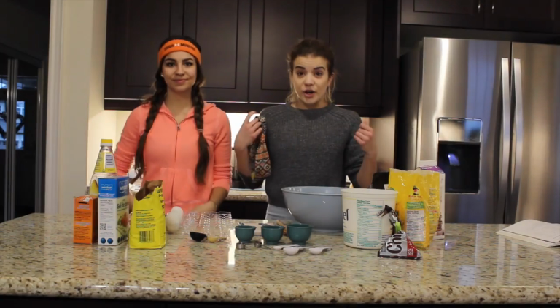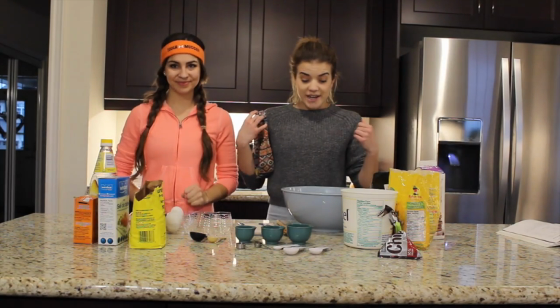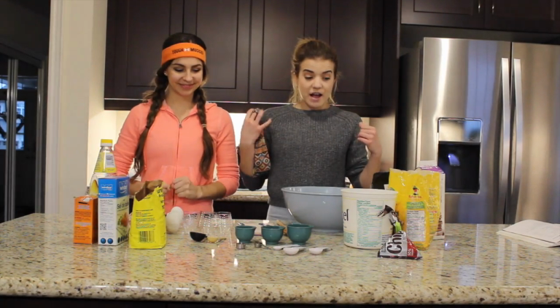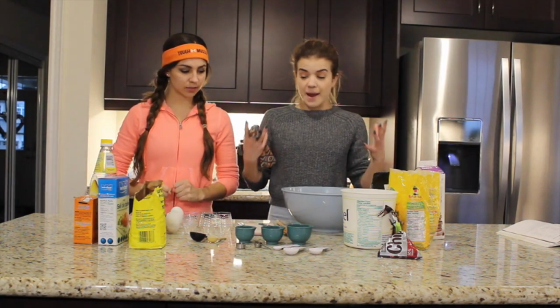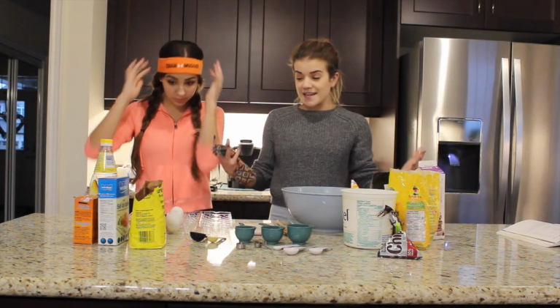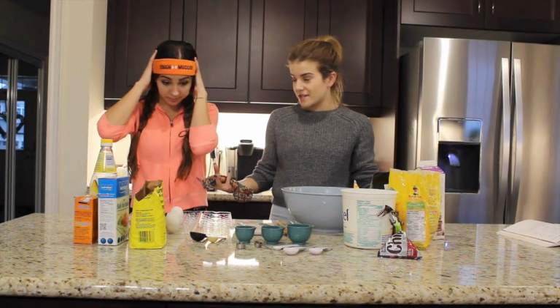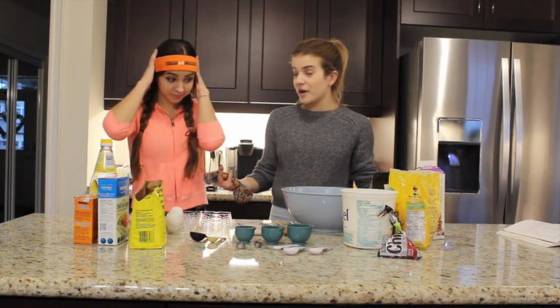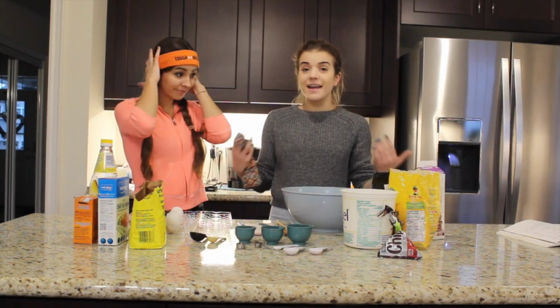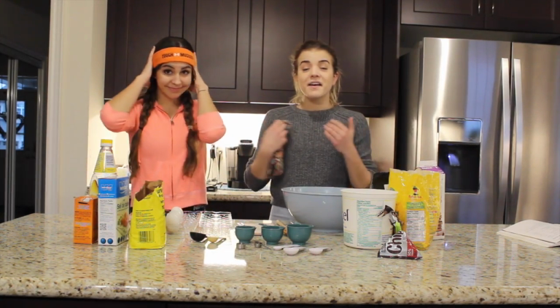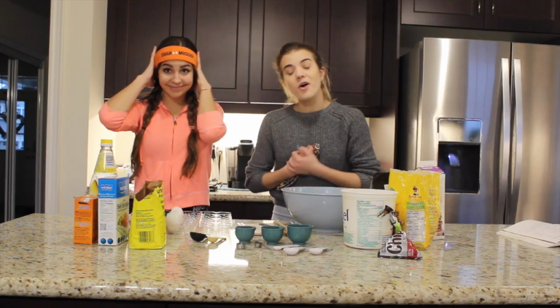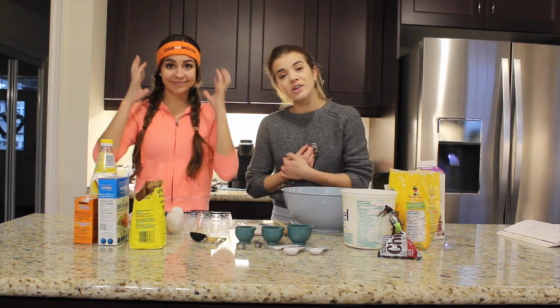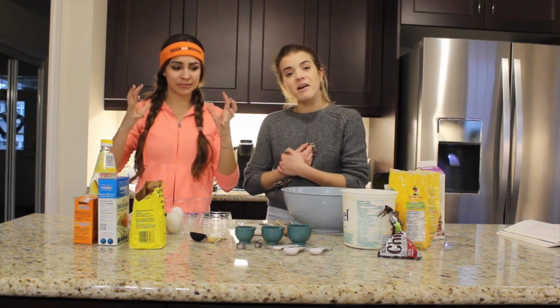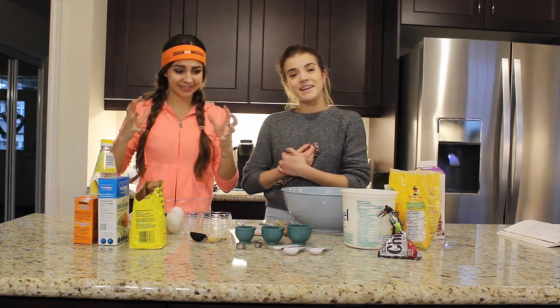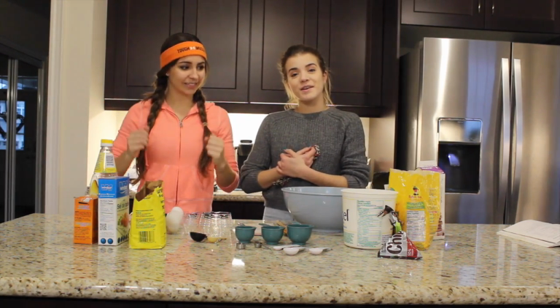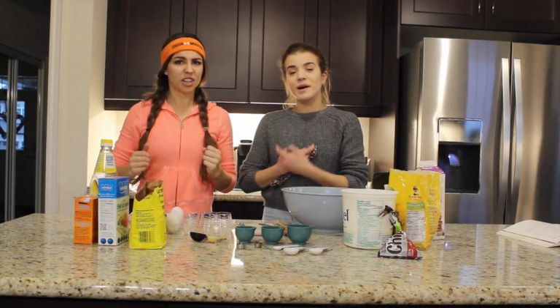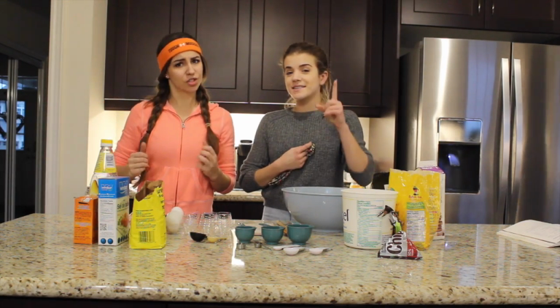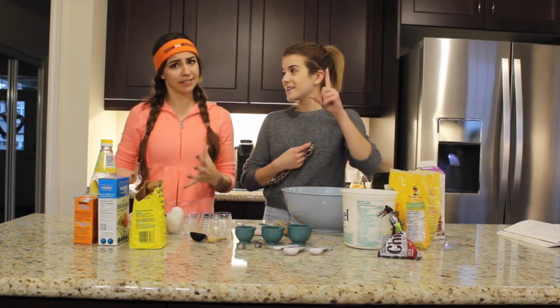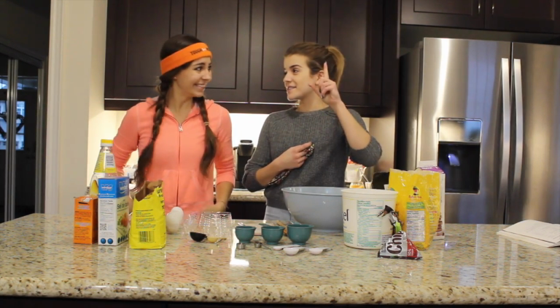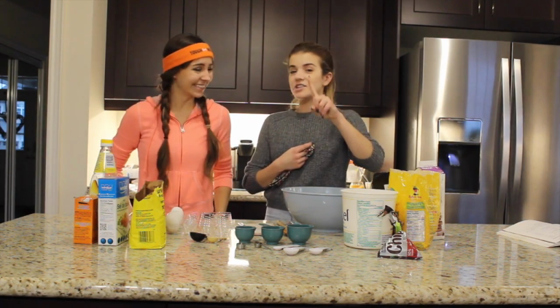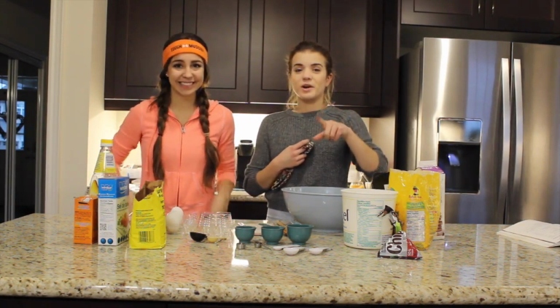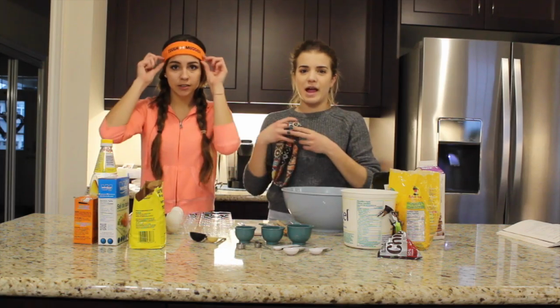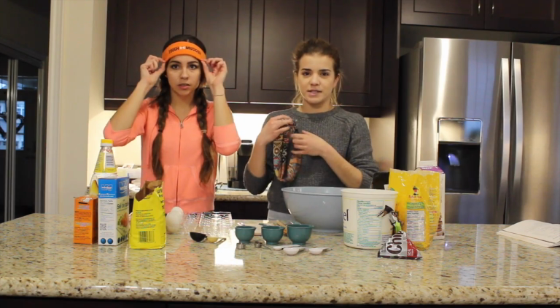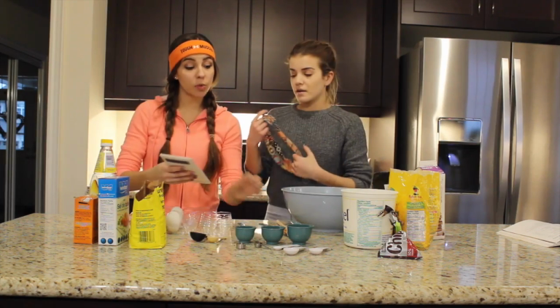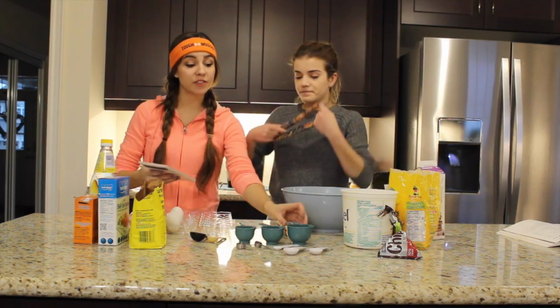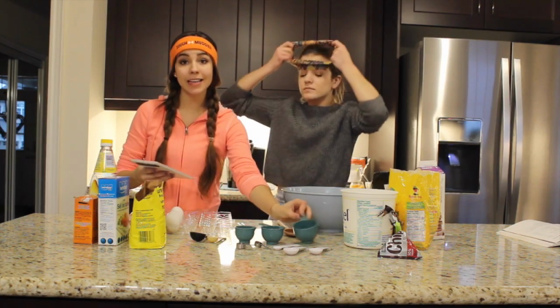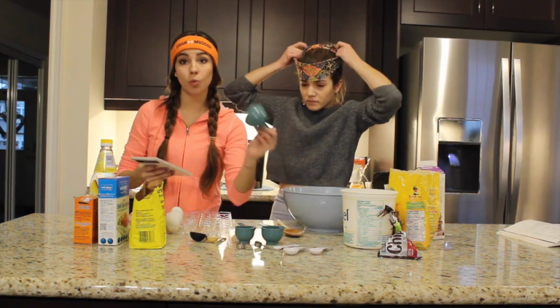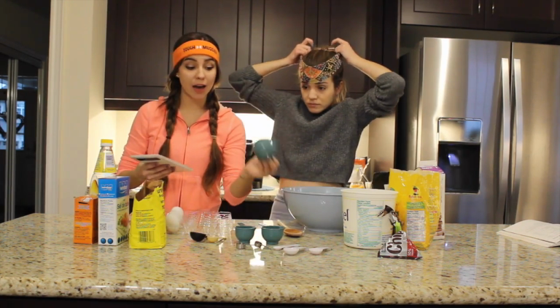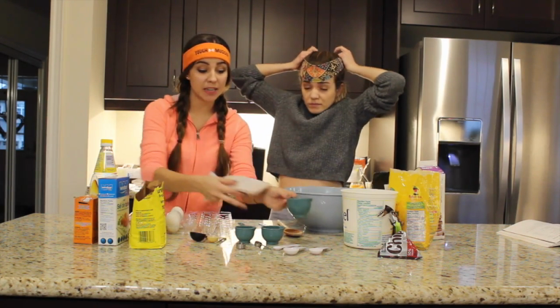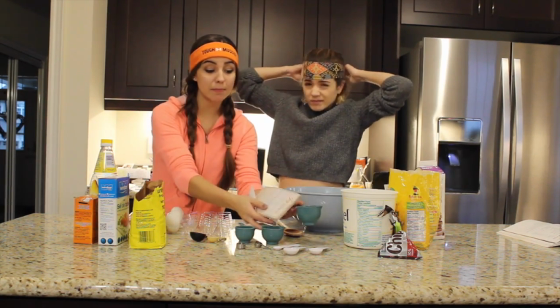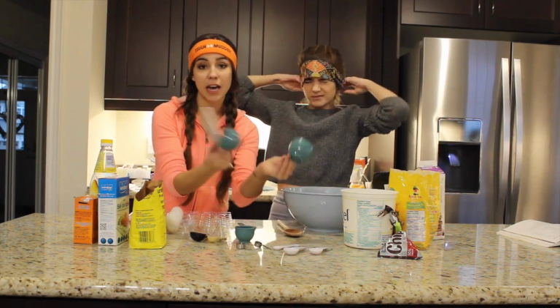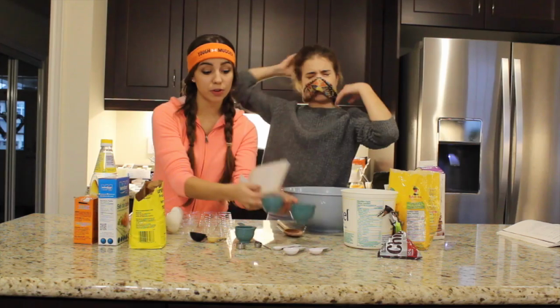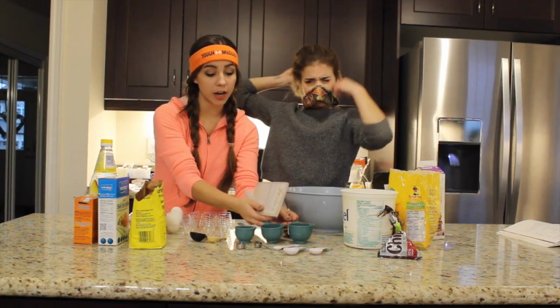So we have a baking station set up. We're going to make an oatmeal muffin today — we're going to try. The challenge is we're going to be blindfolded. We also have to guess what a half a cup is. I might confuse half a cup with a quarter of a cup.